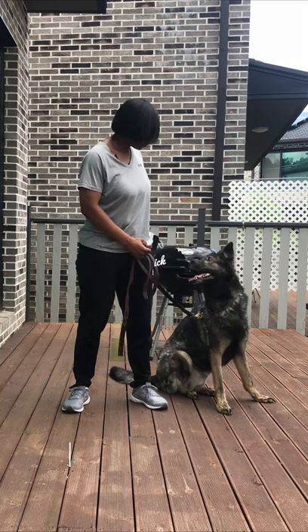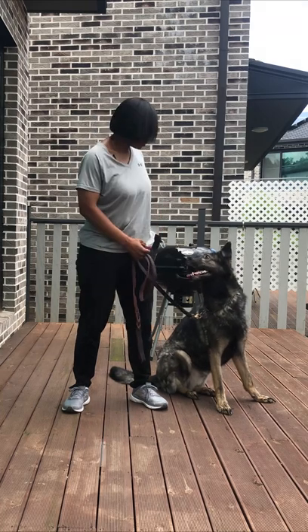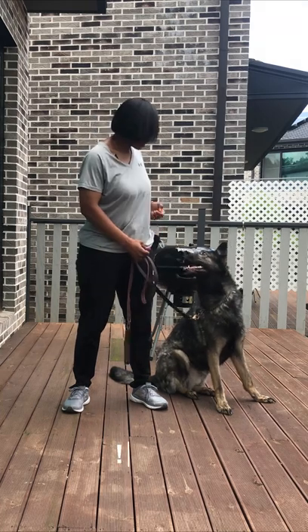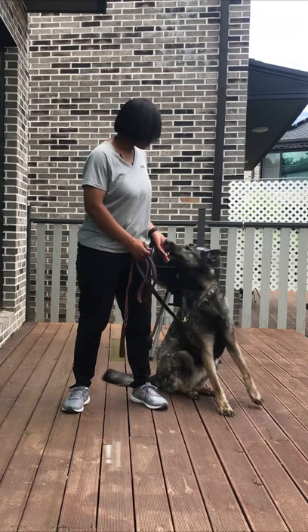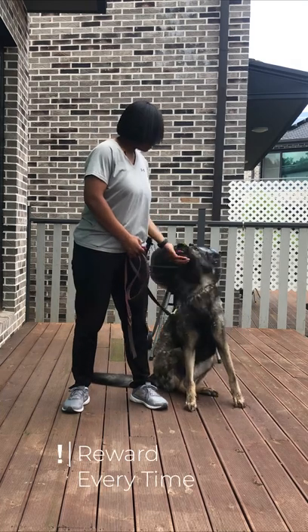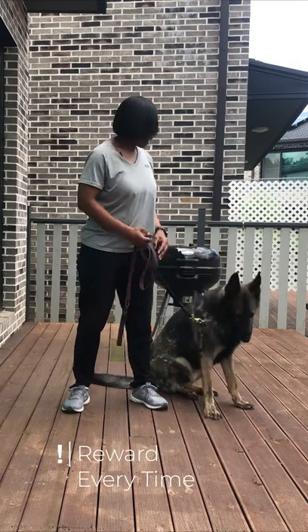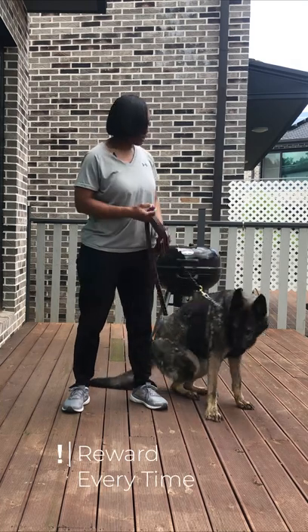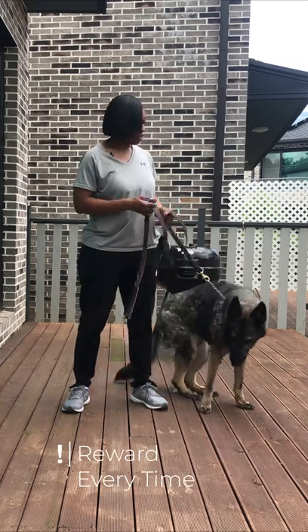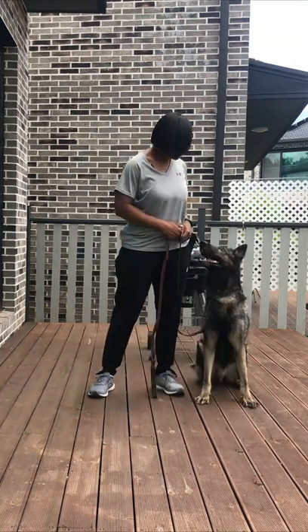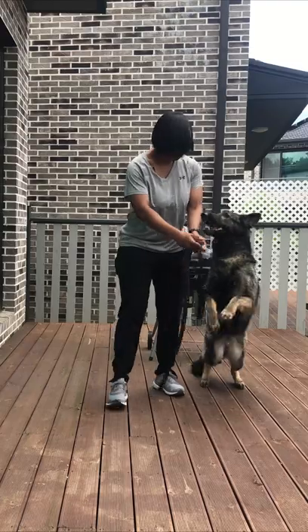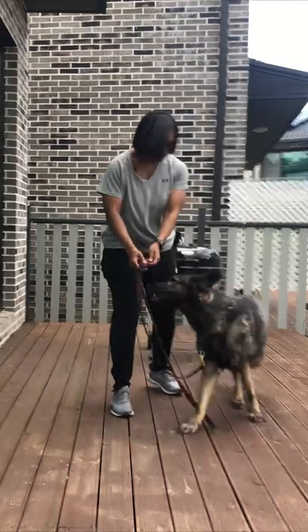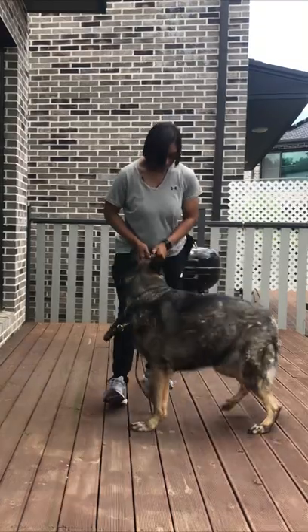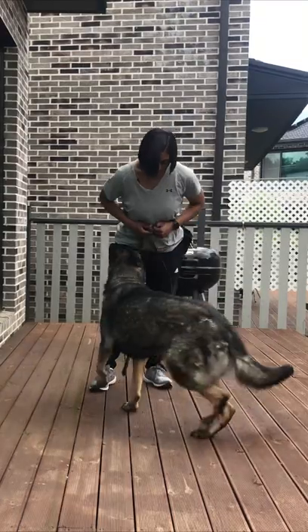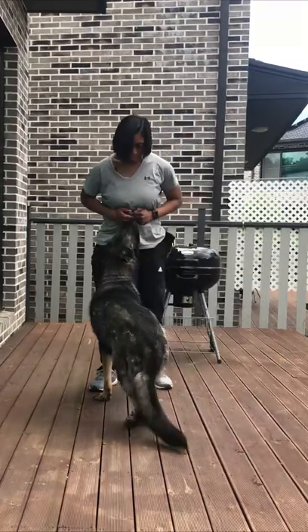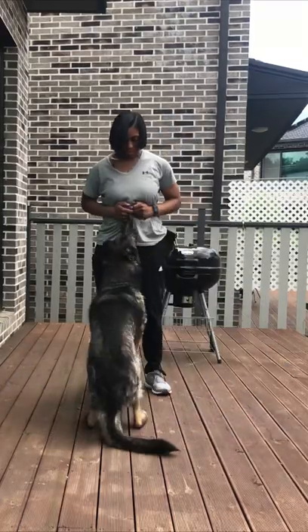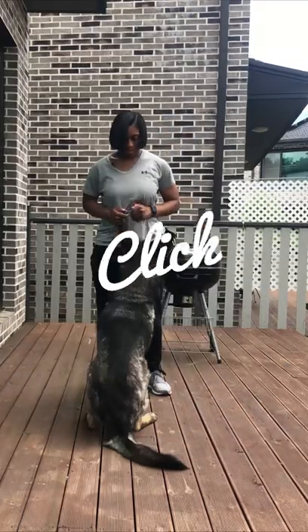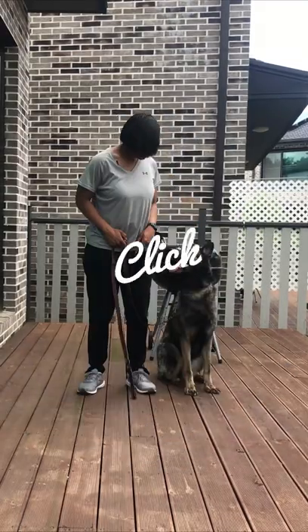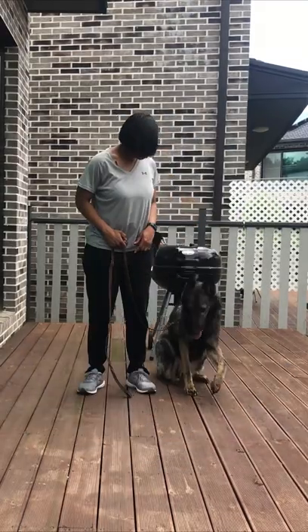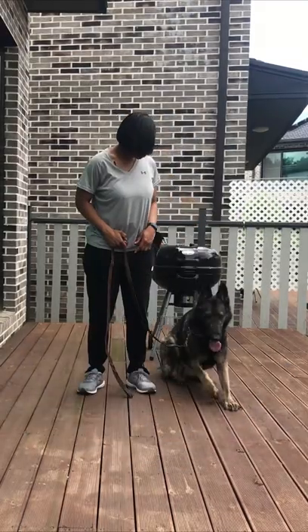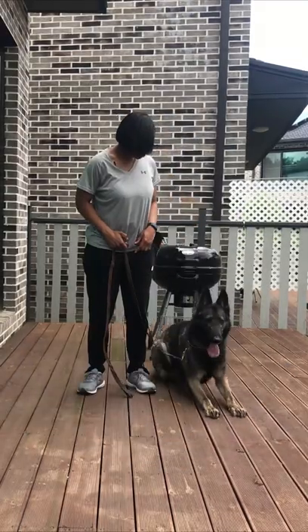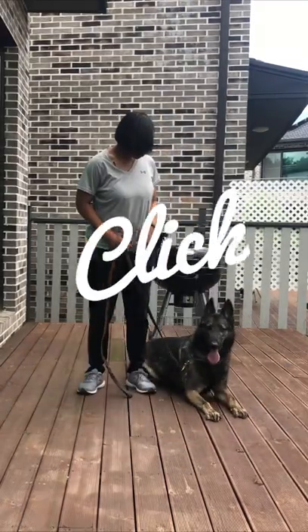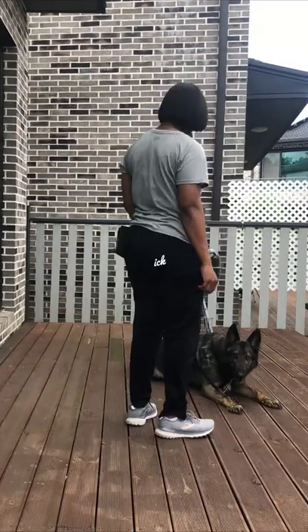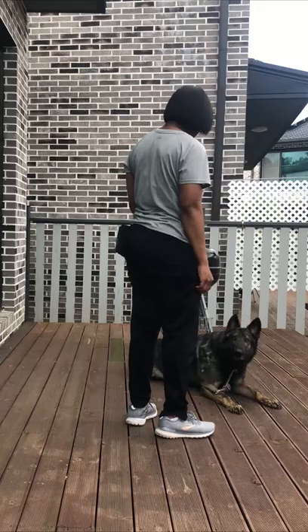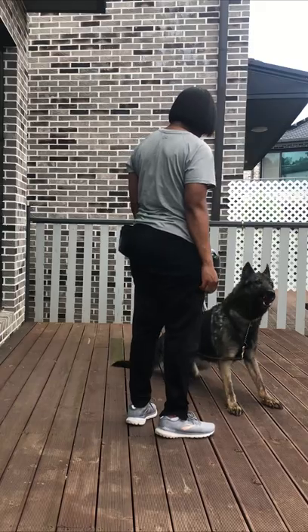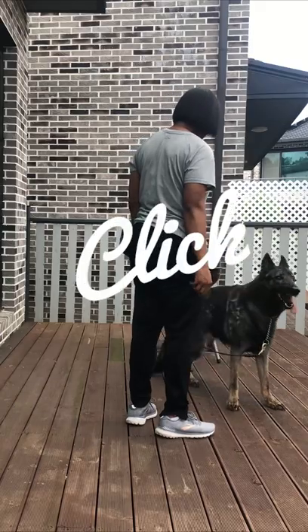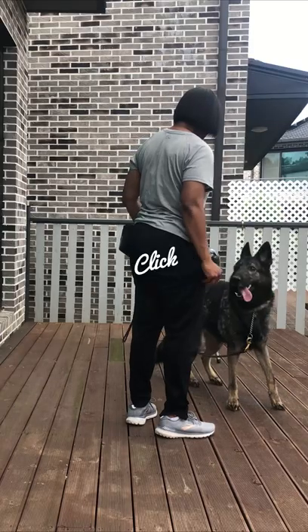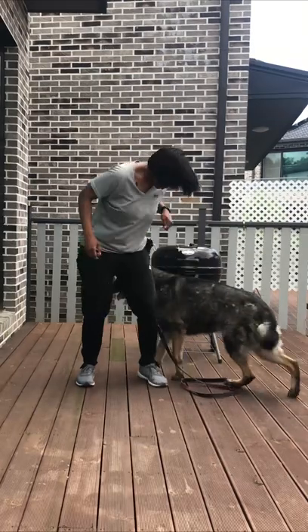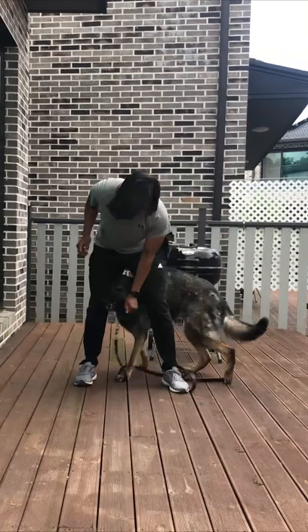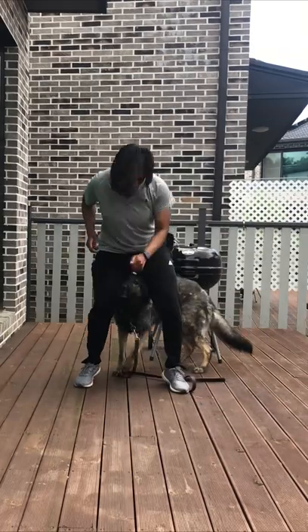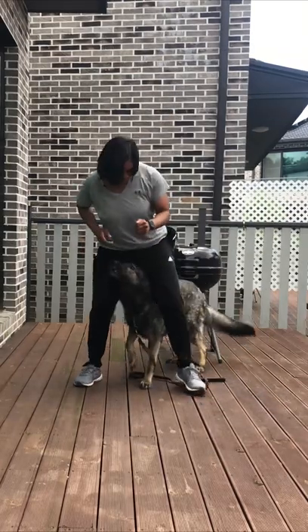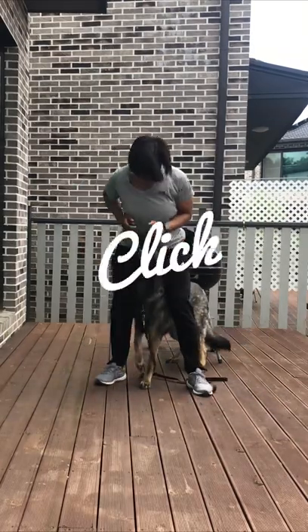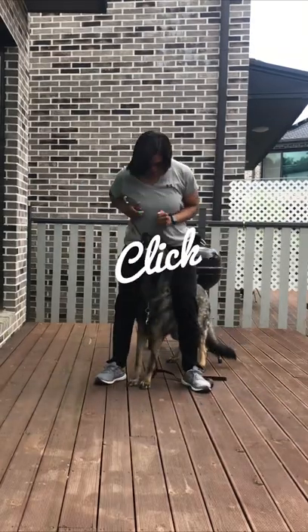So as soon as he makes eye contact with me, I'll mark that behavior. Front. Down. Stand. Between. Yes.